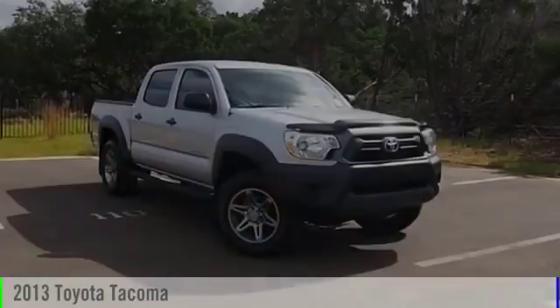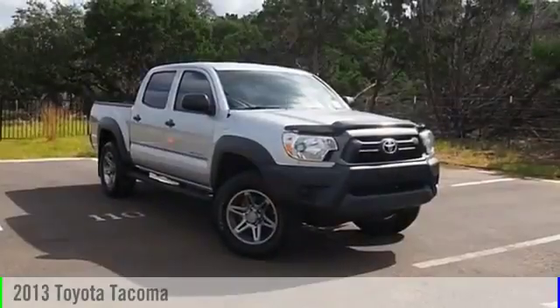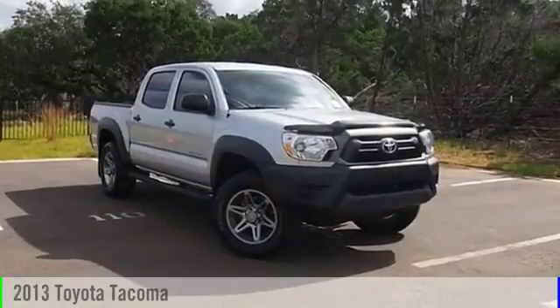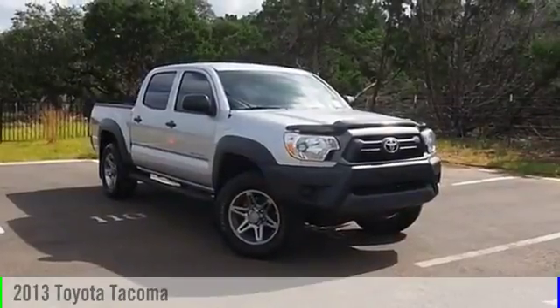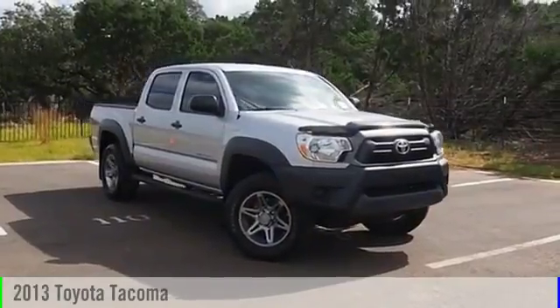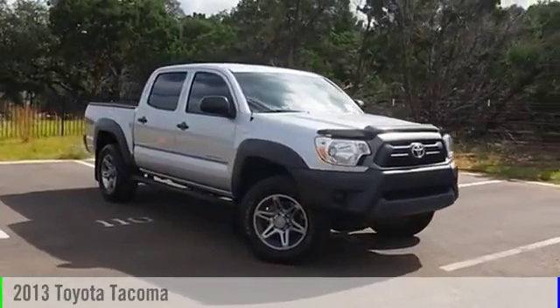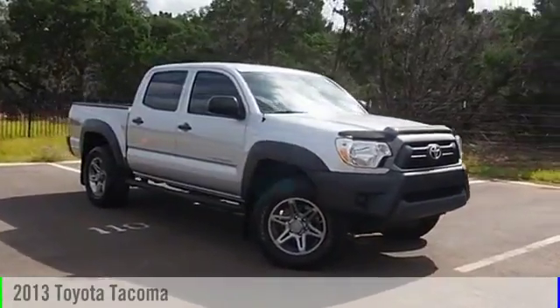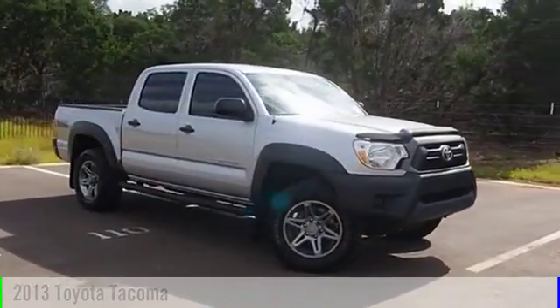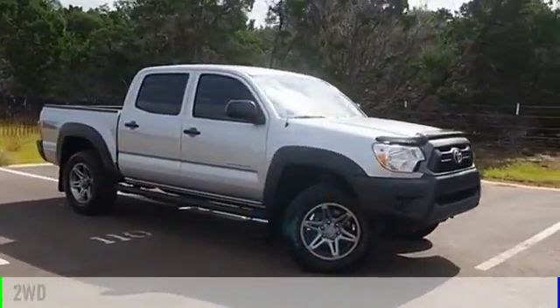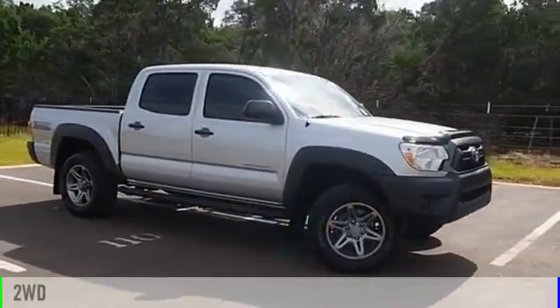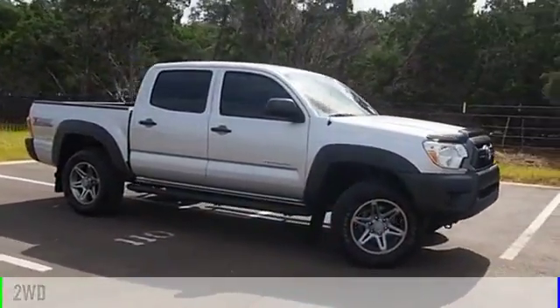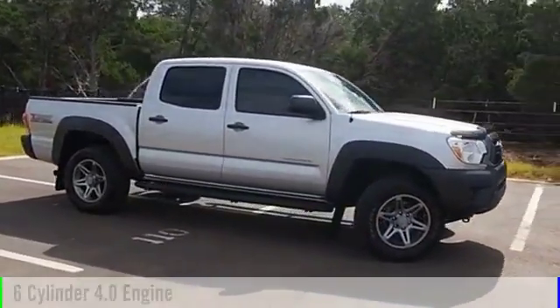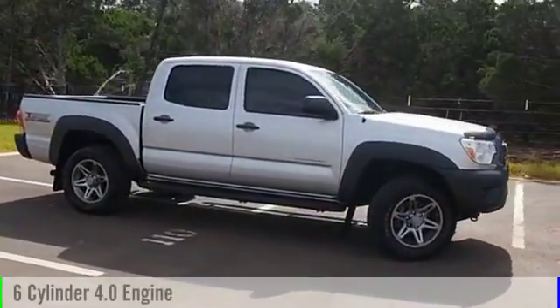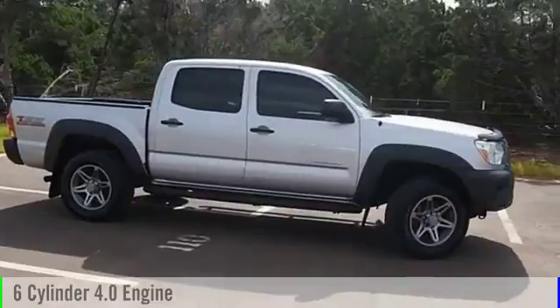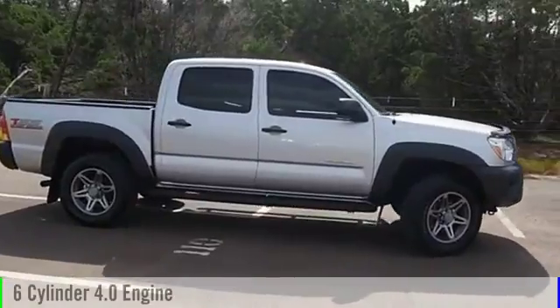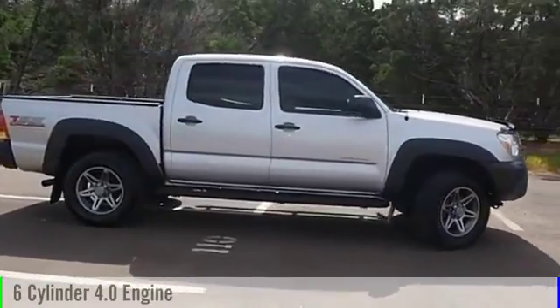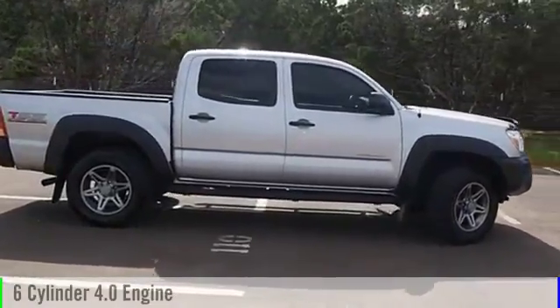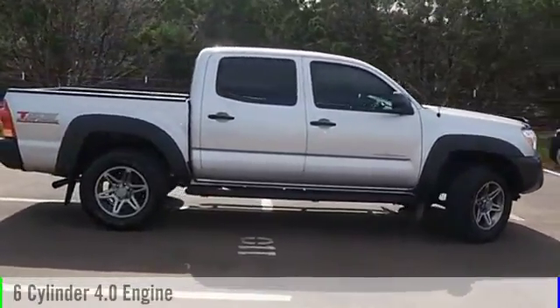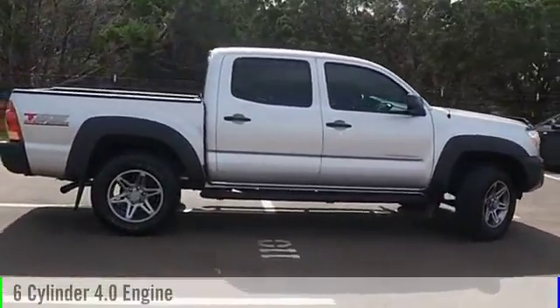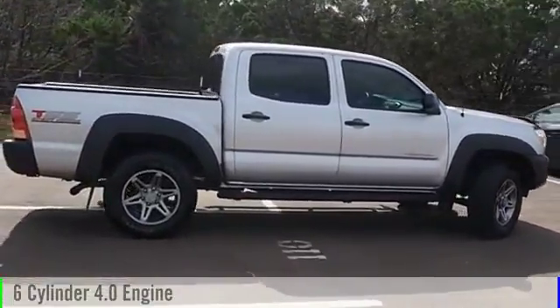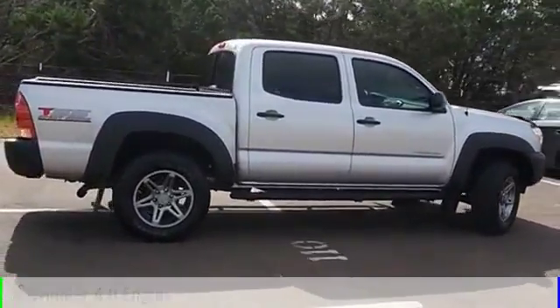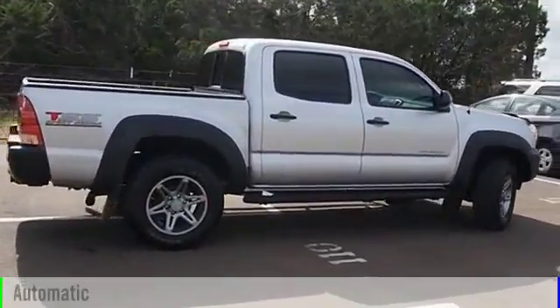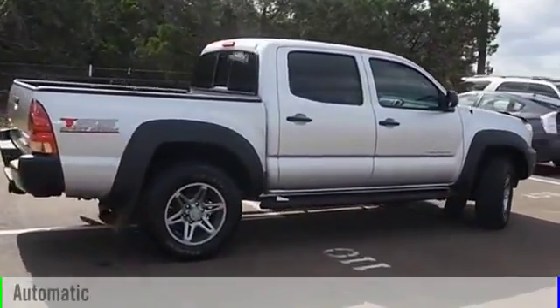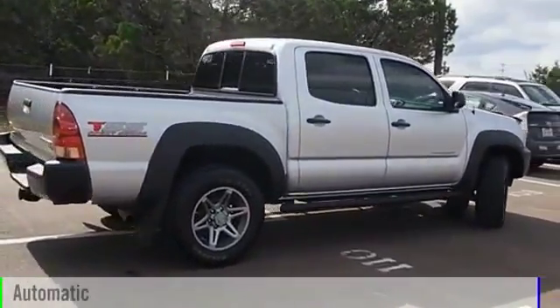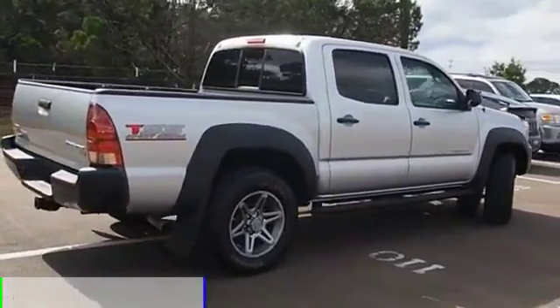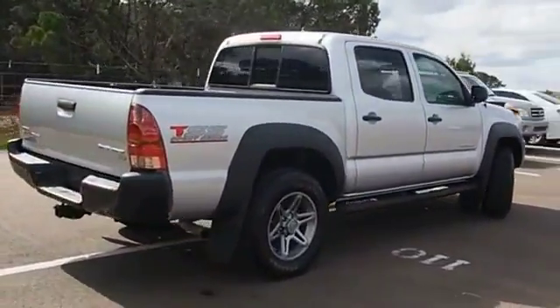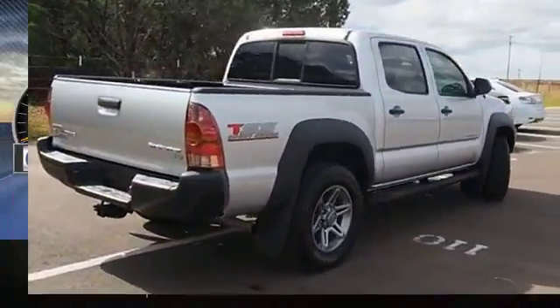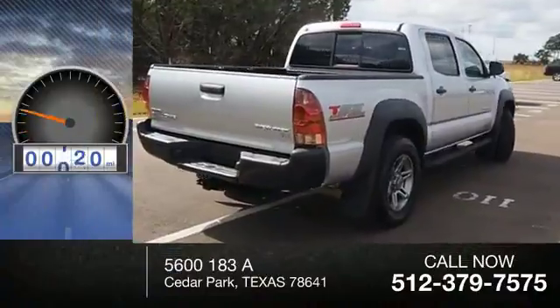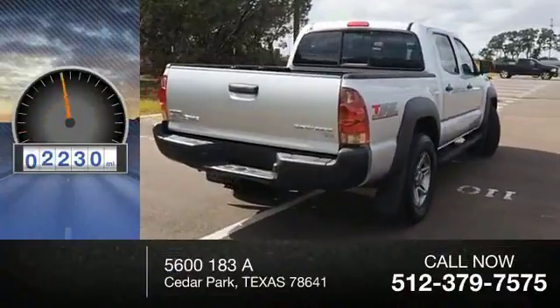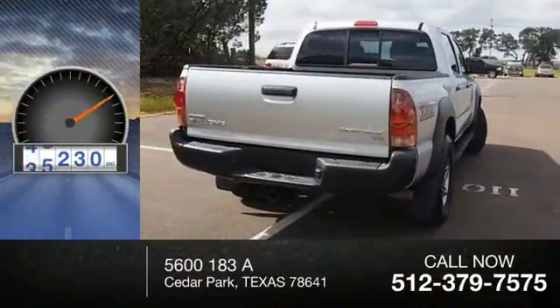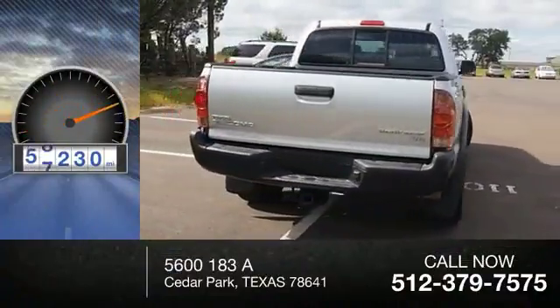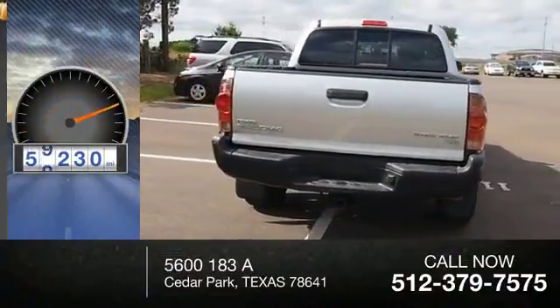2013 Tacoma. This vehicle is powered by a two-wheel drive, six-cylinder, 4.0 liter engine and comes with an automatic transmission. This vehicle has less than 60,000 miles.